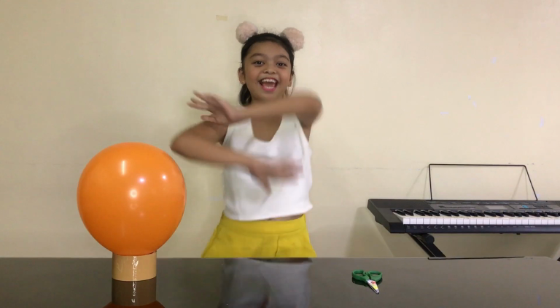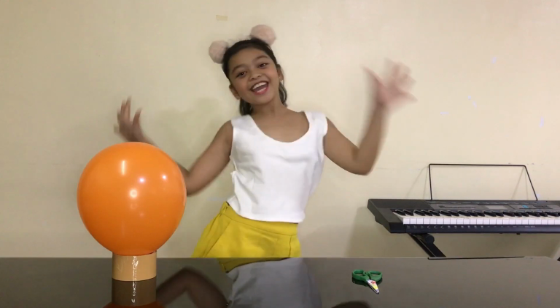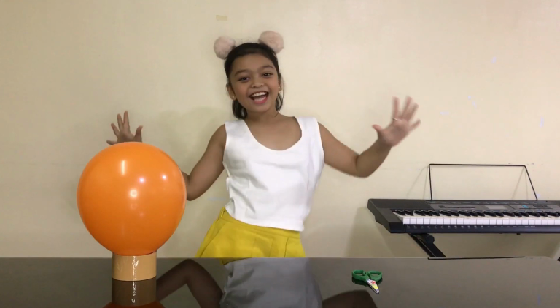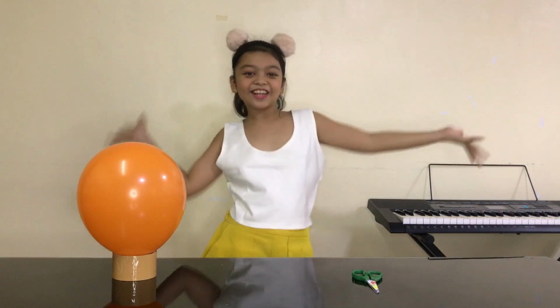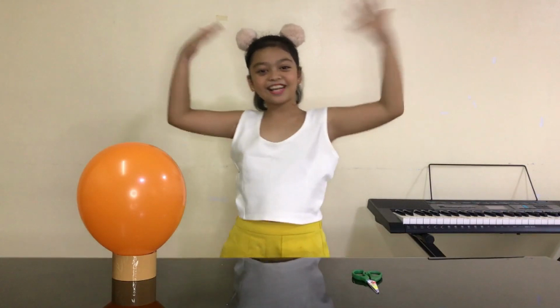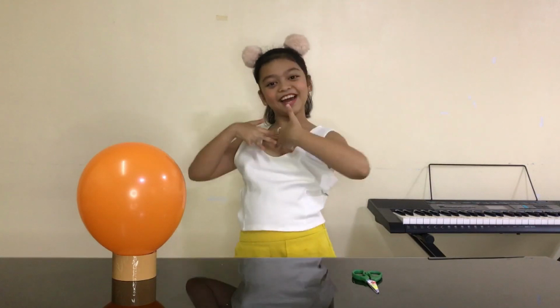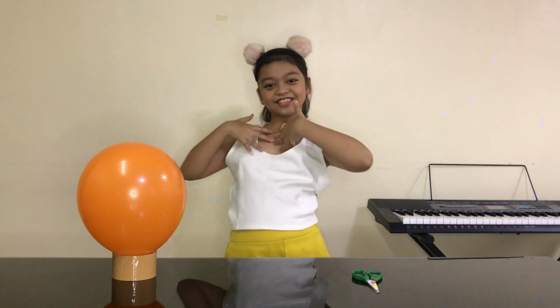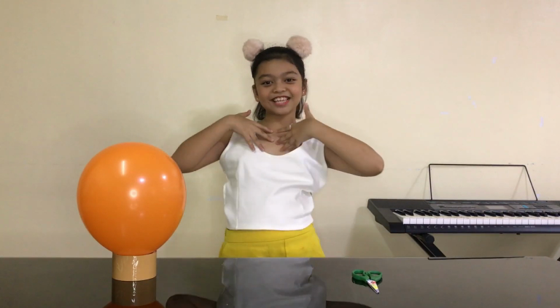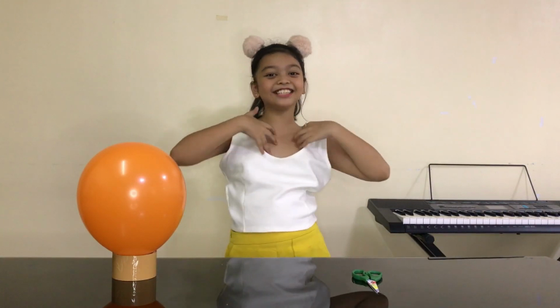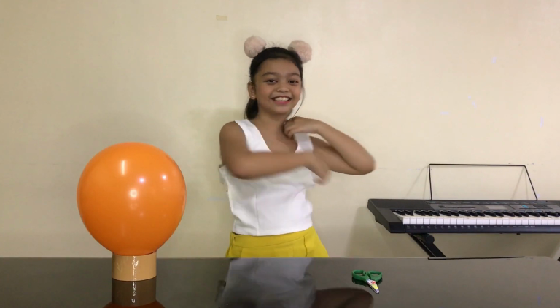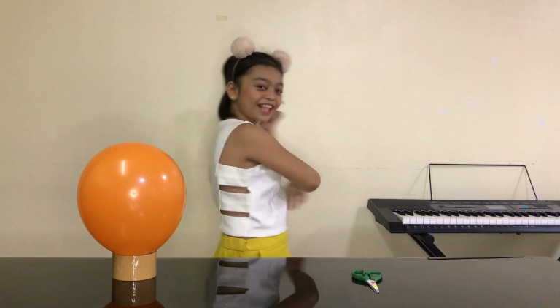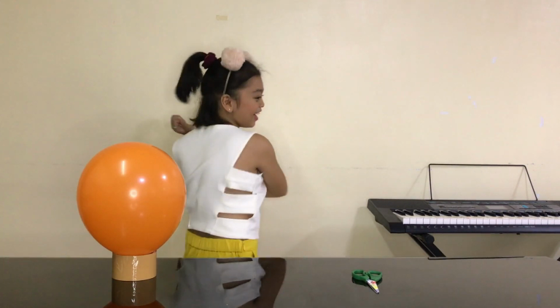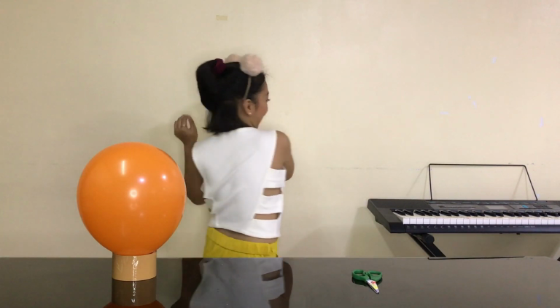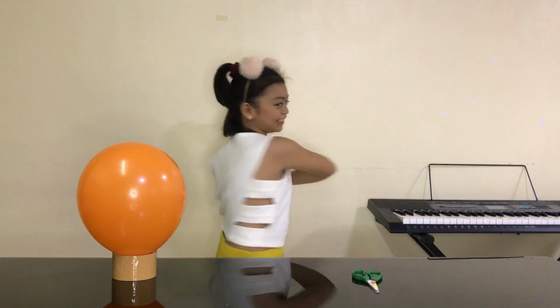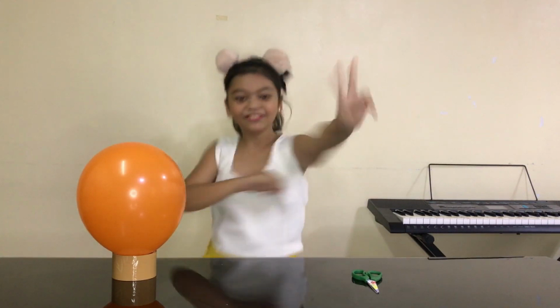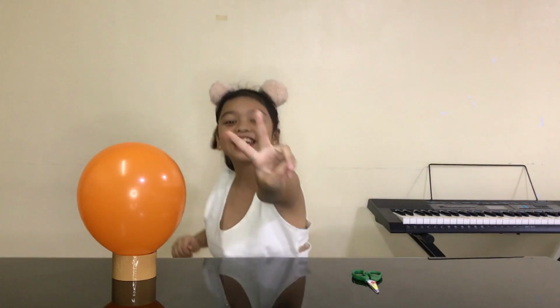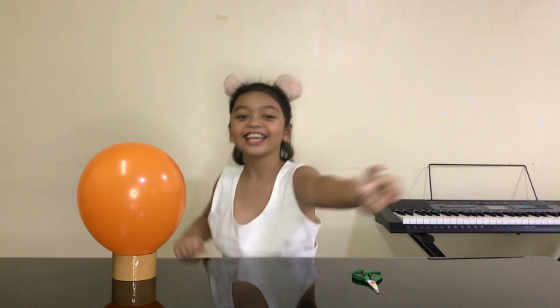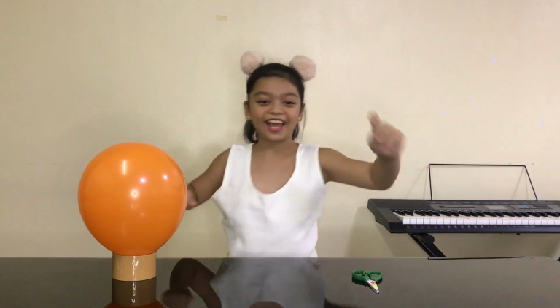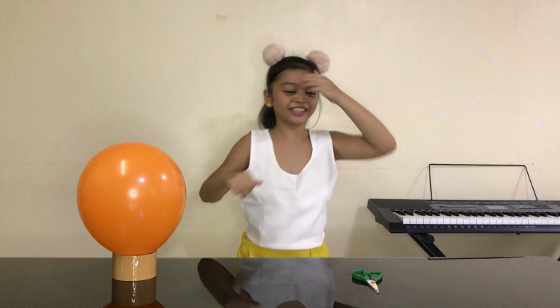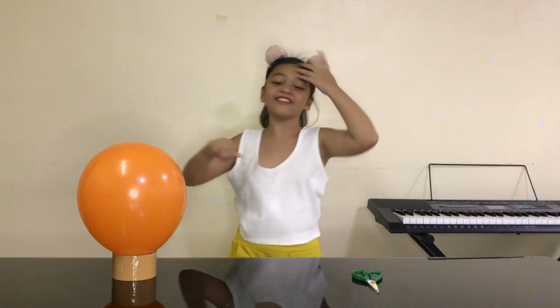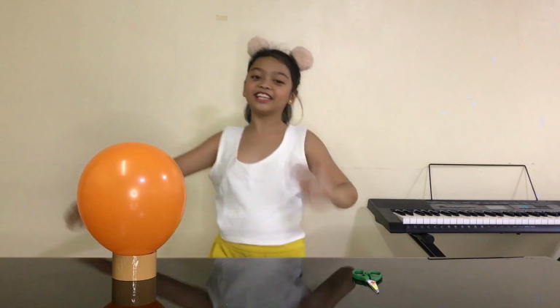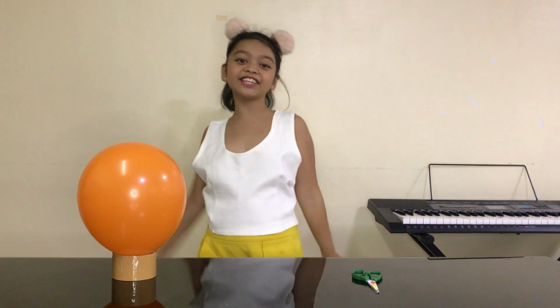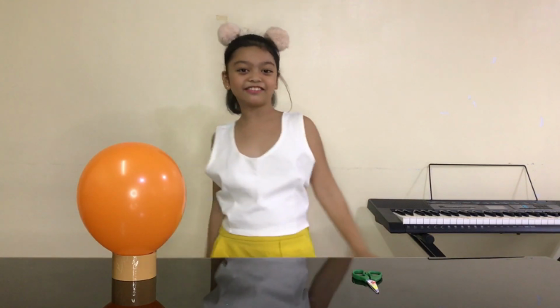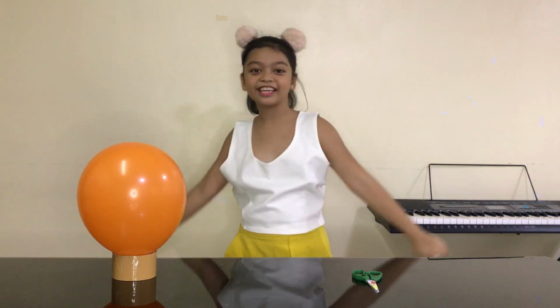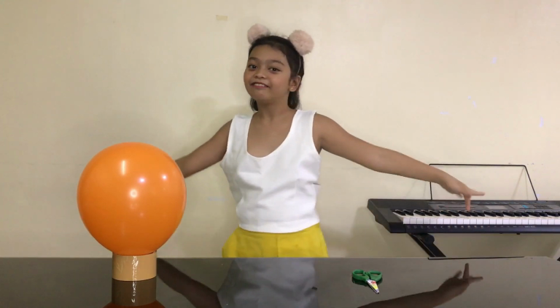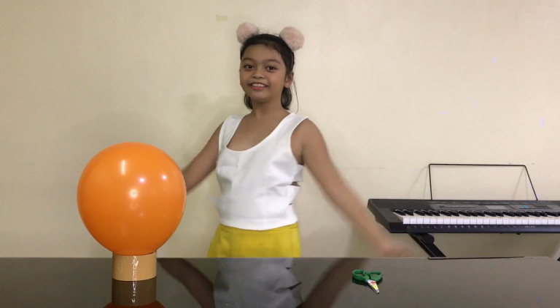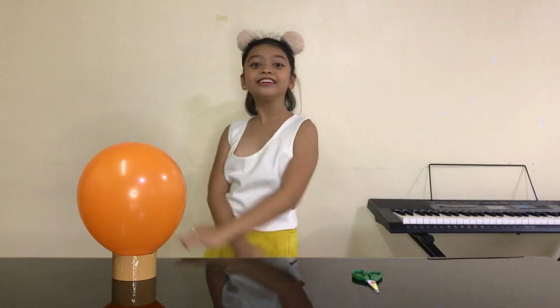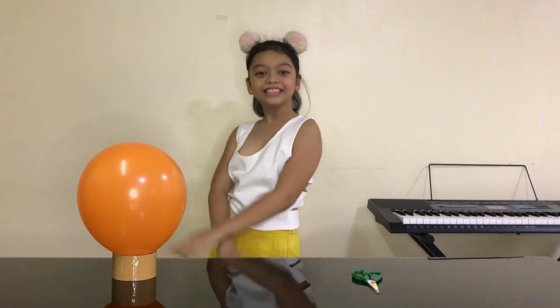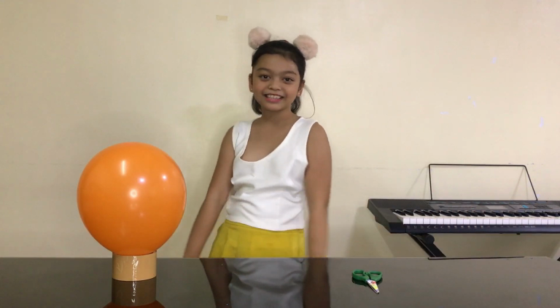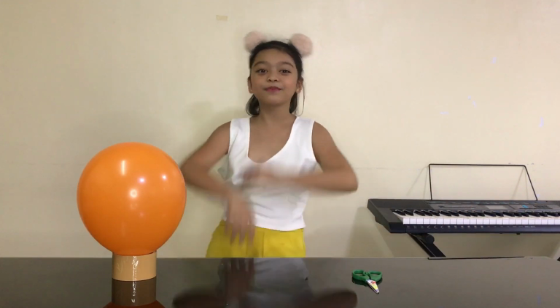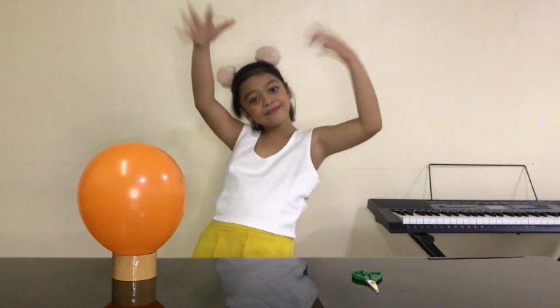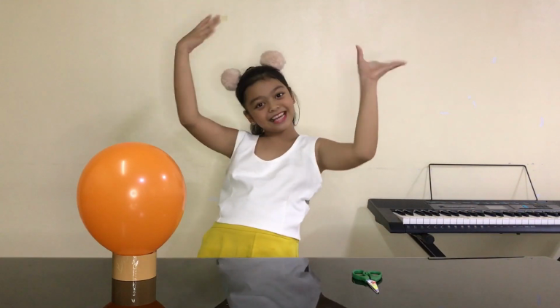Hey guys! Welcome back to my YouTube channel! This is Love! And for today we are going to be doing Balloon Science Experiments!